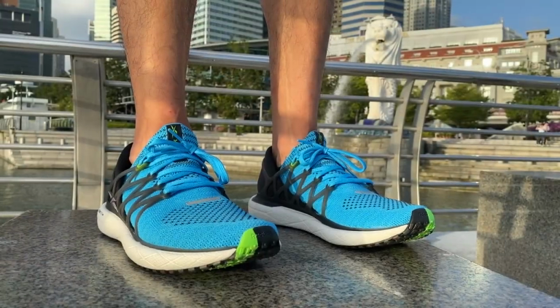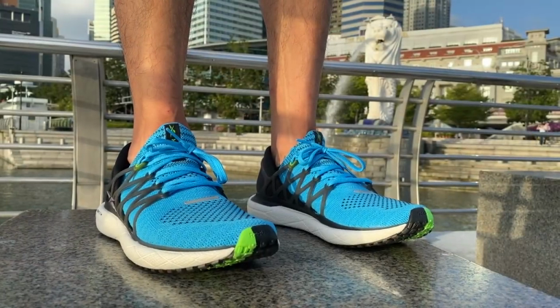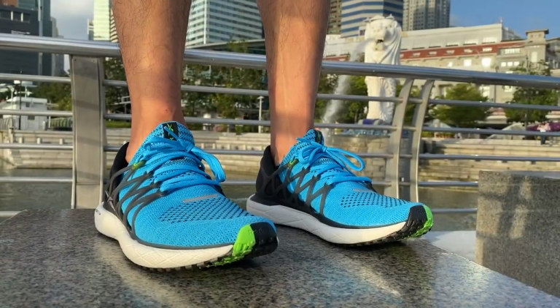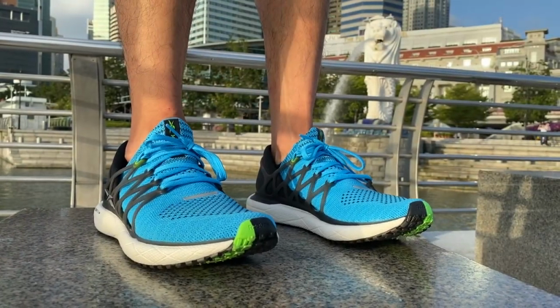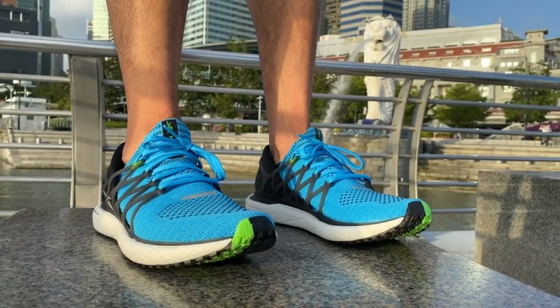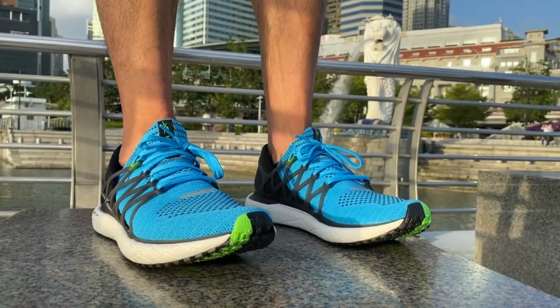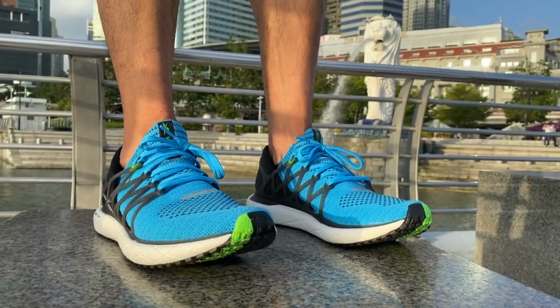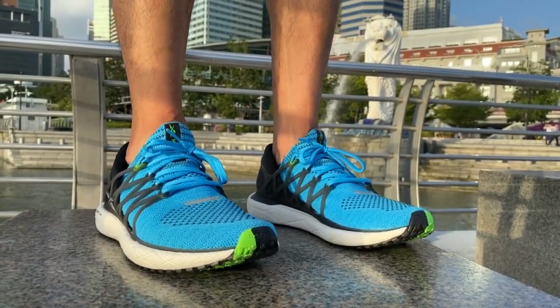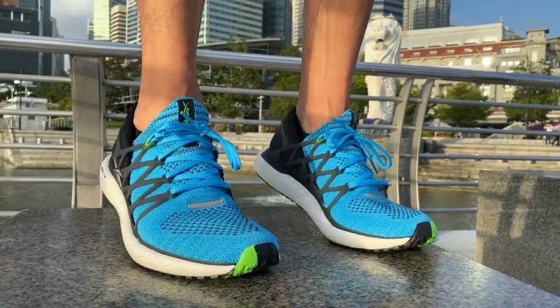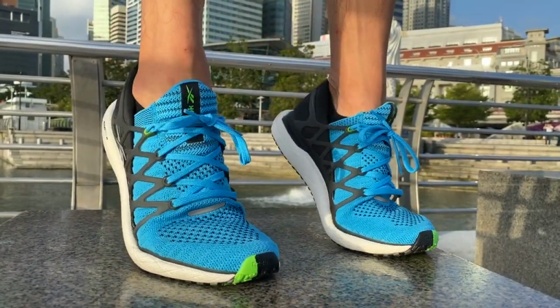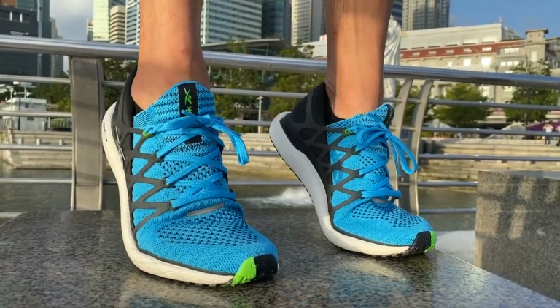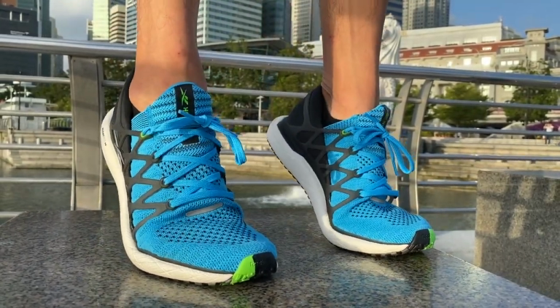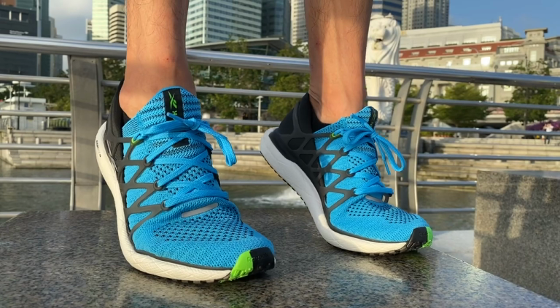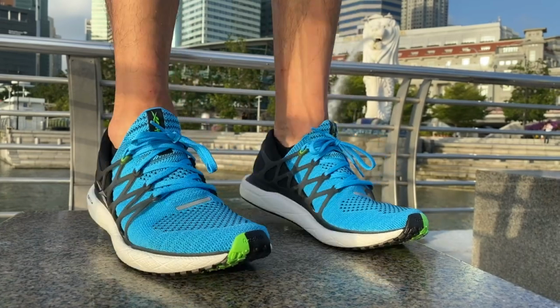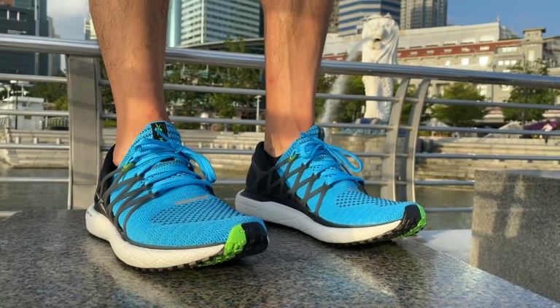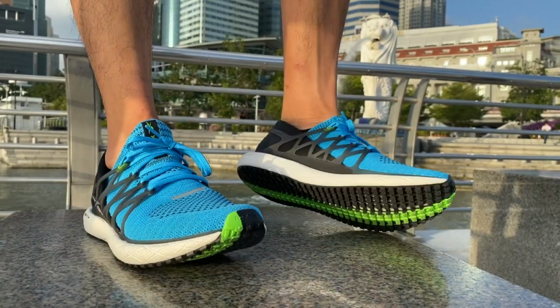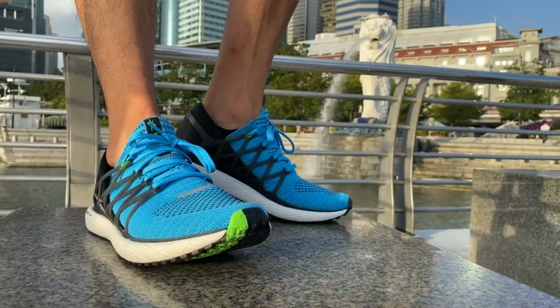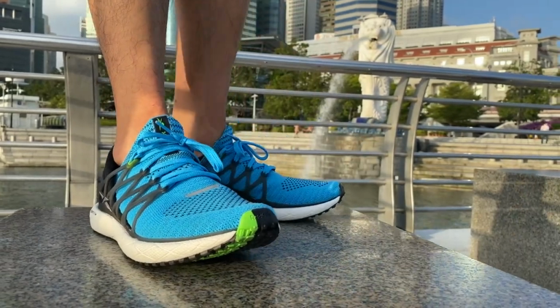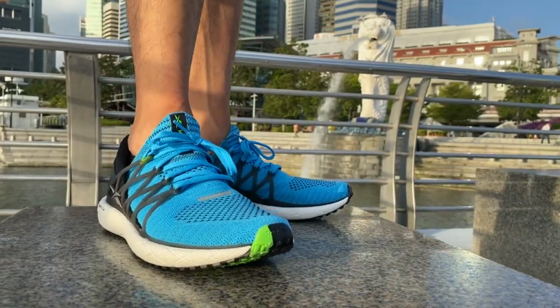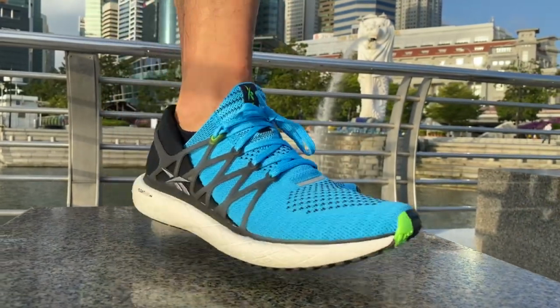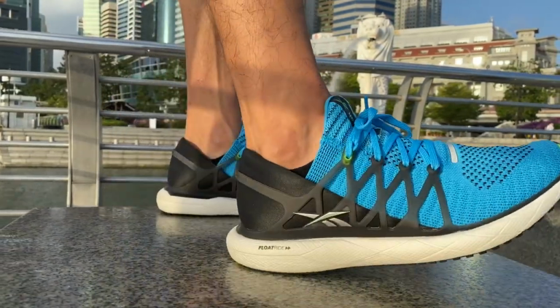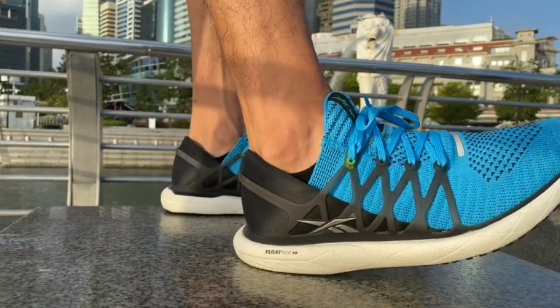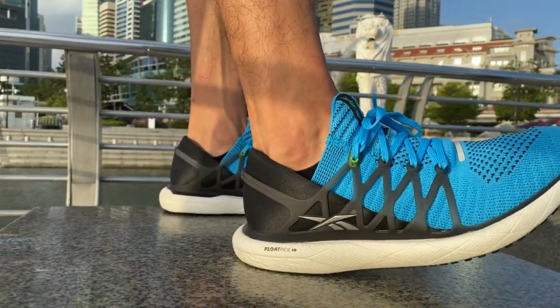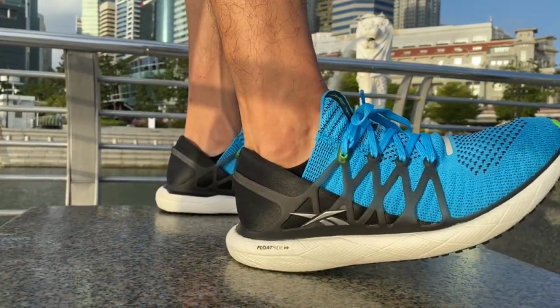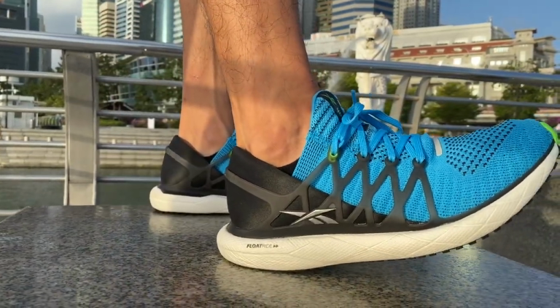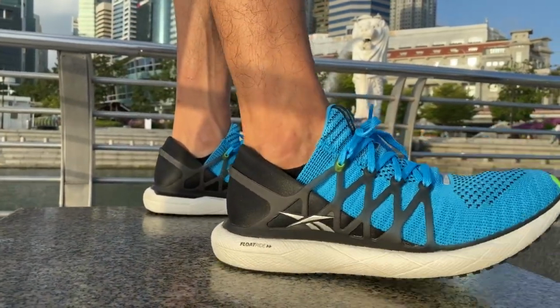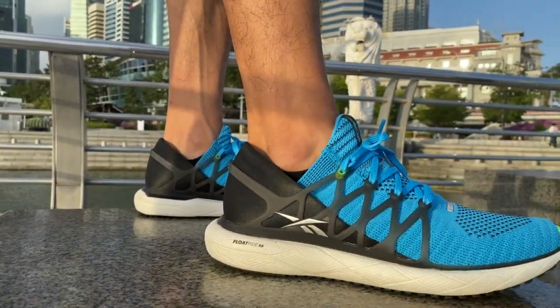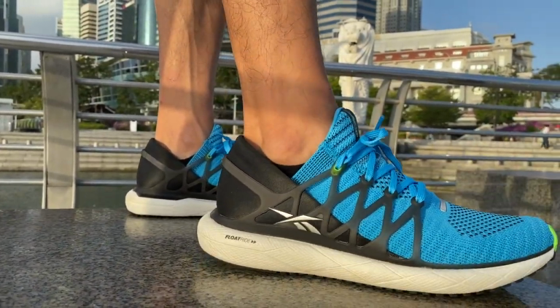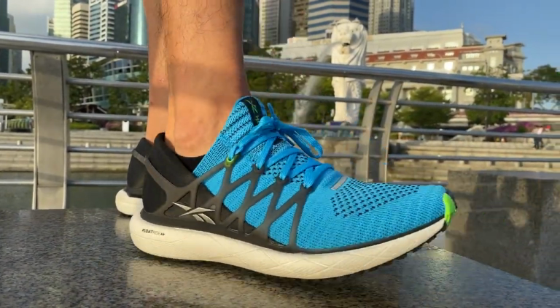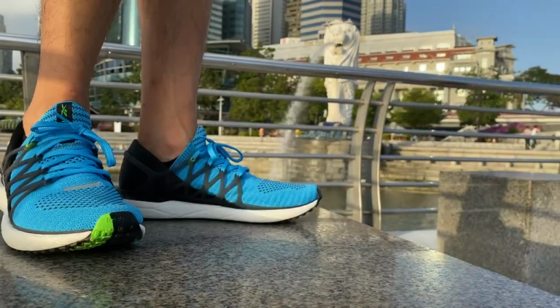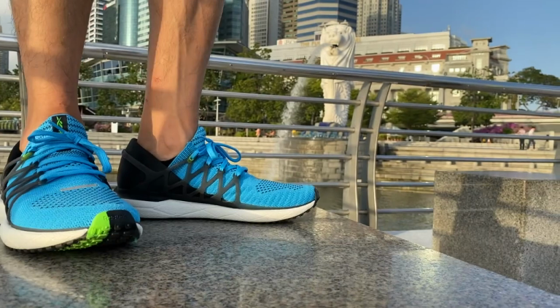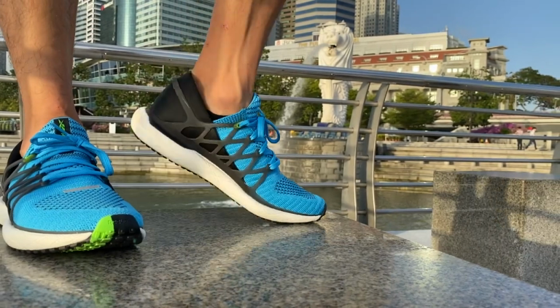One thing that I still miss is the addition of a beveled heel. As a heel striker, I found my heel catching the ground slightly upon landings.